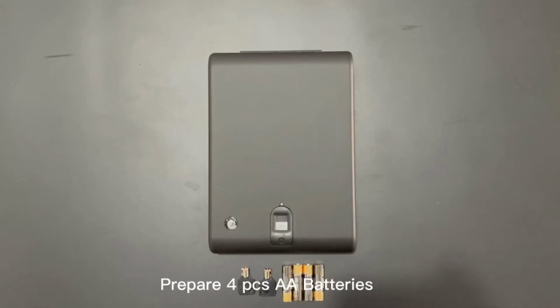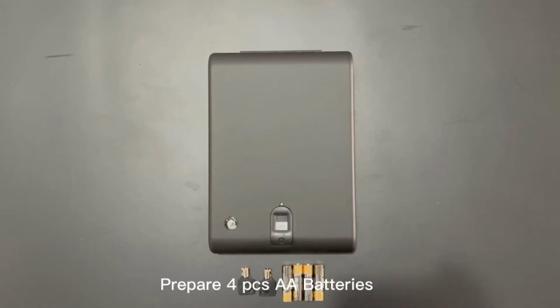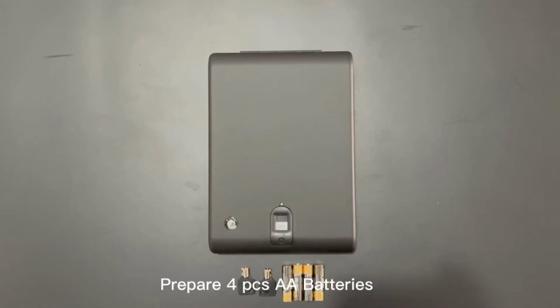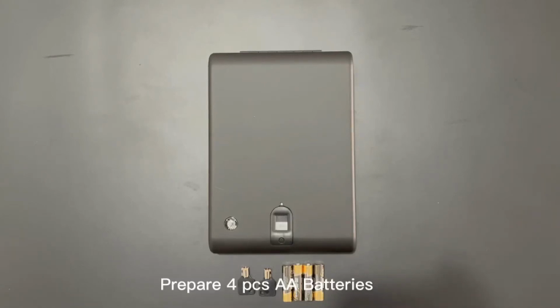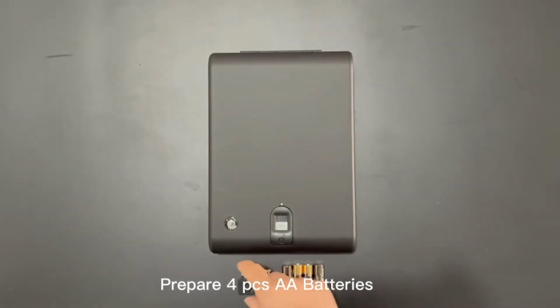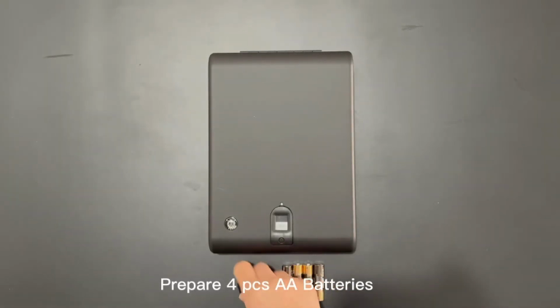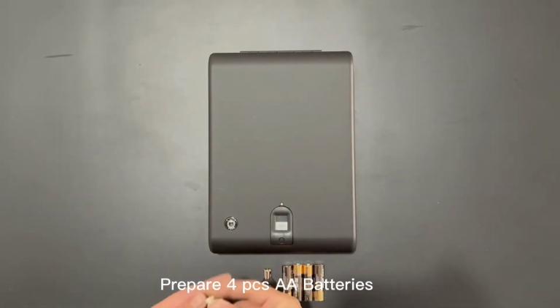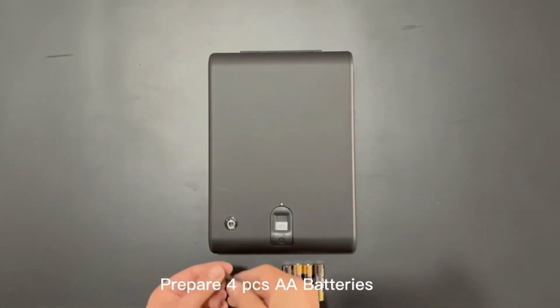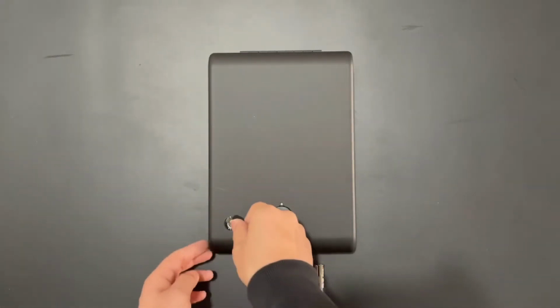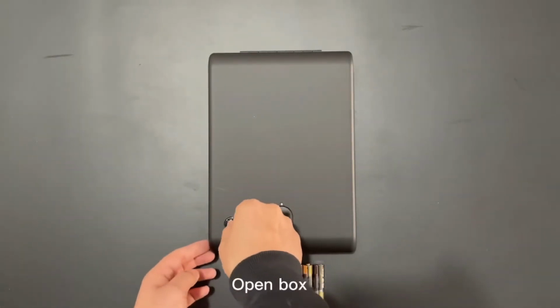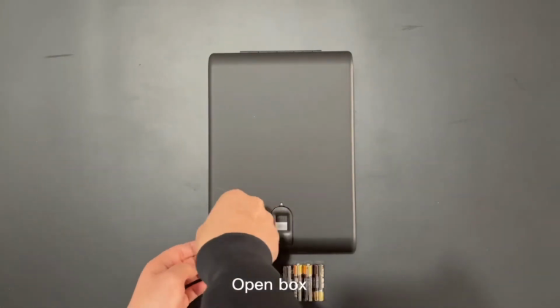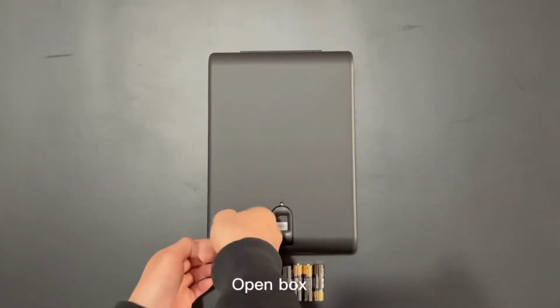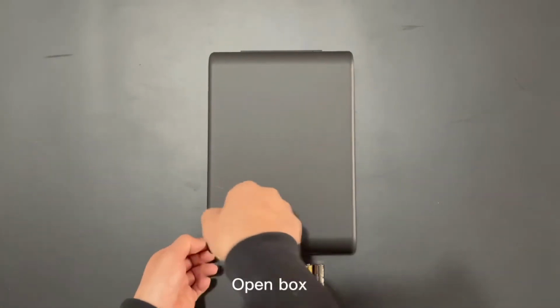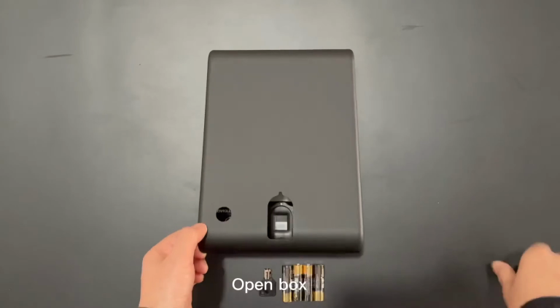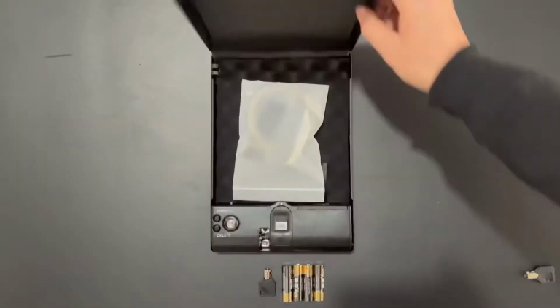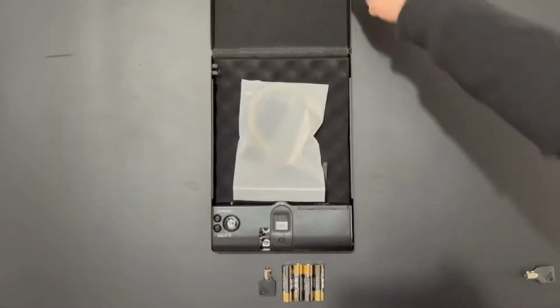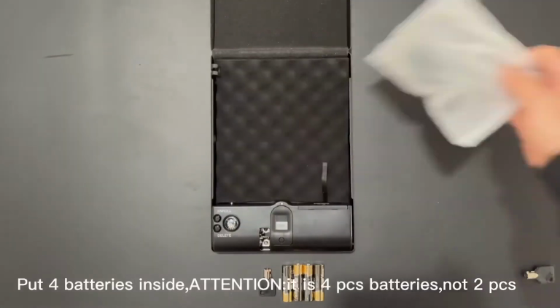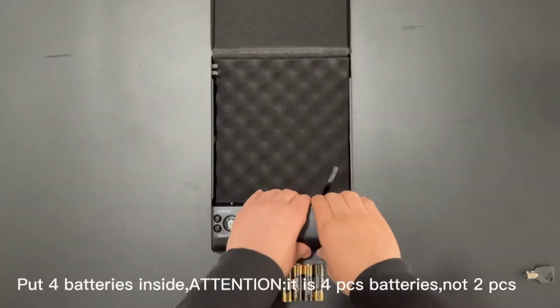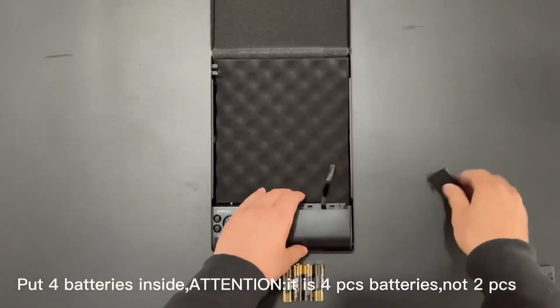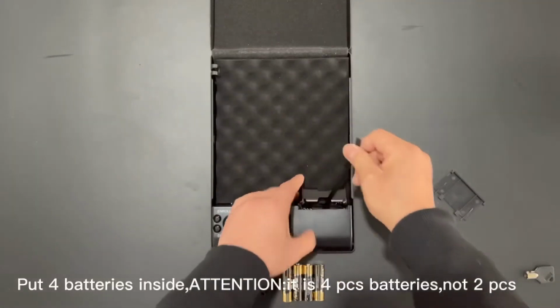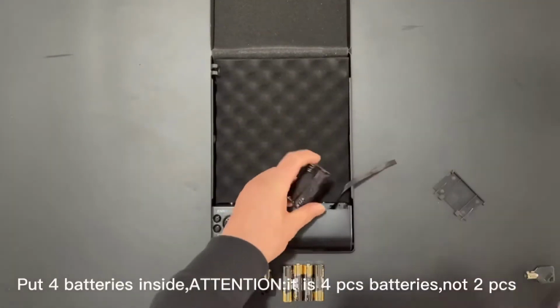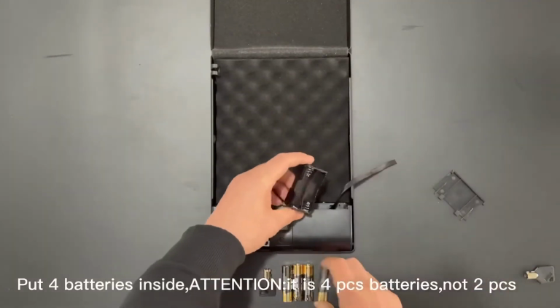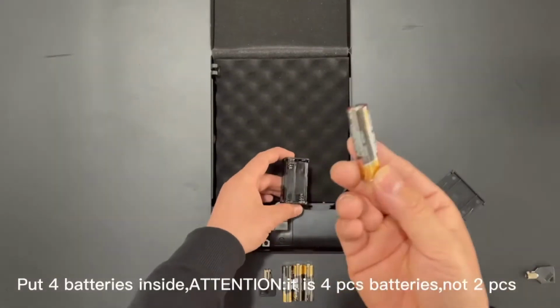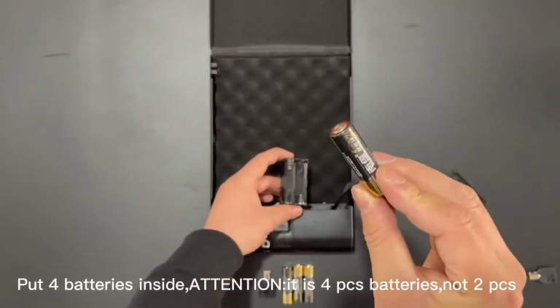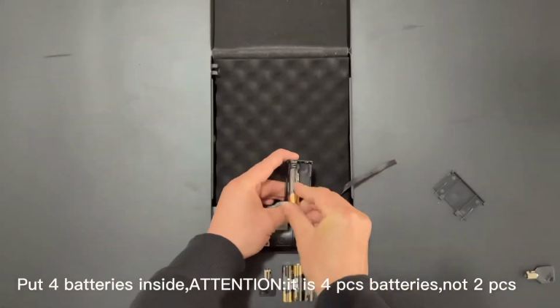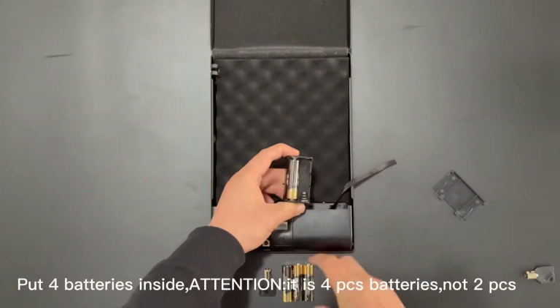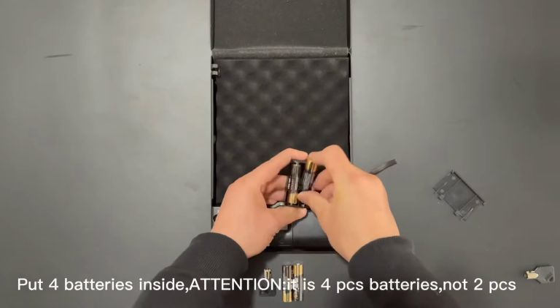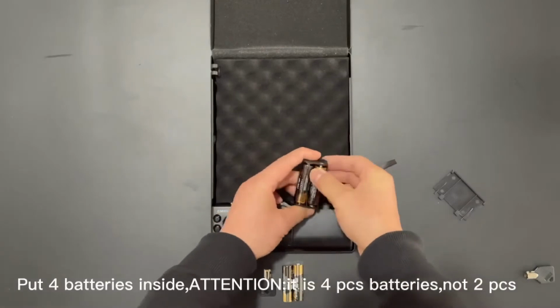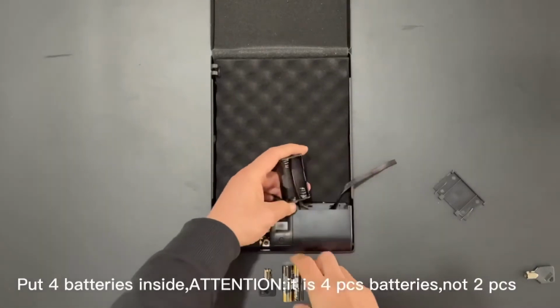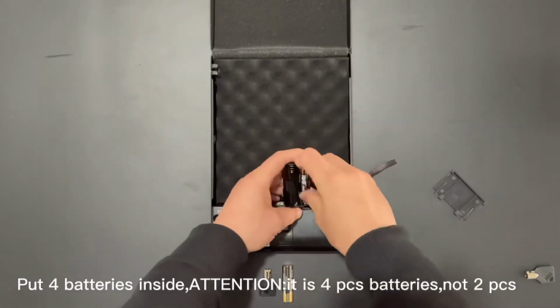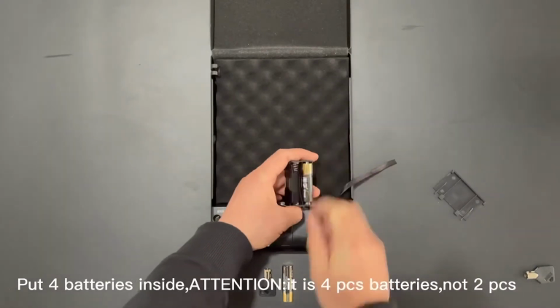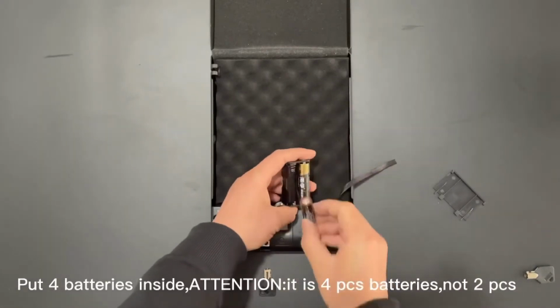Prepare 4 PCS batteries. Open the box and put 4 batteries inside. Attention: it is 4 PCS batteries, not 2 PCS.